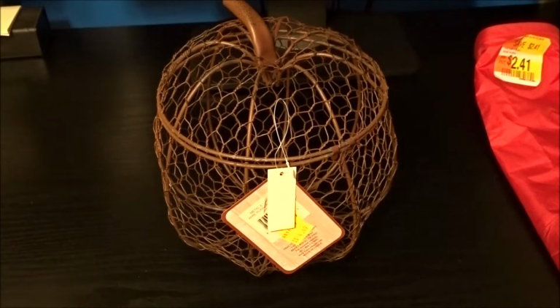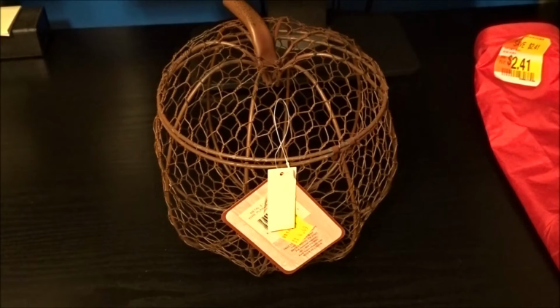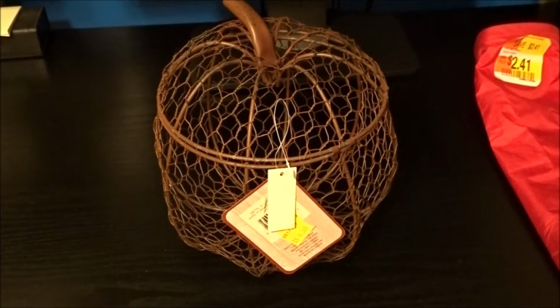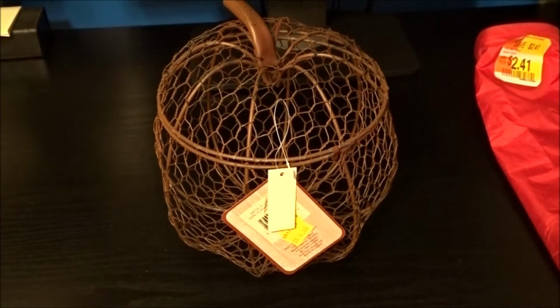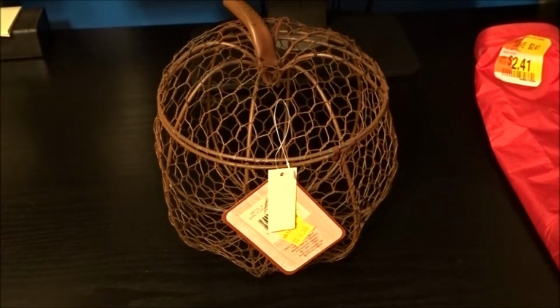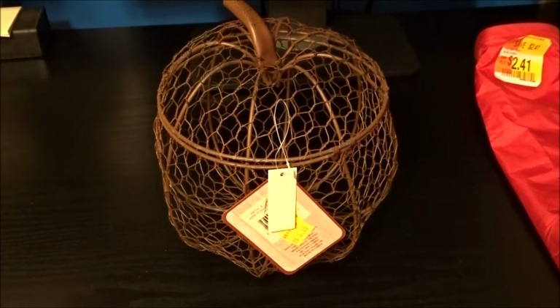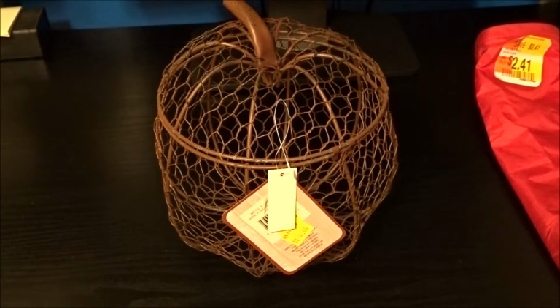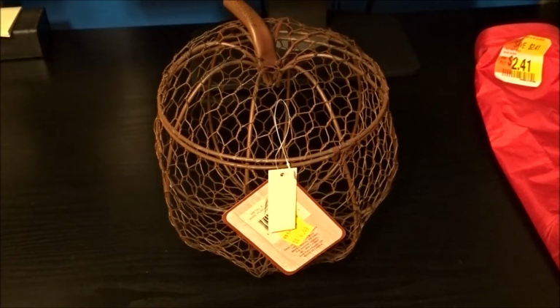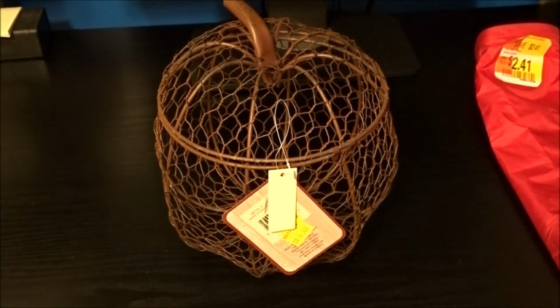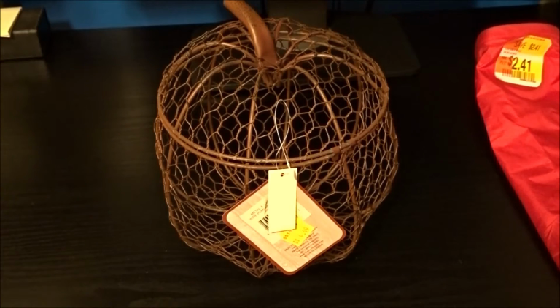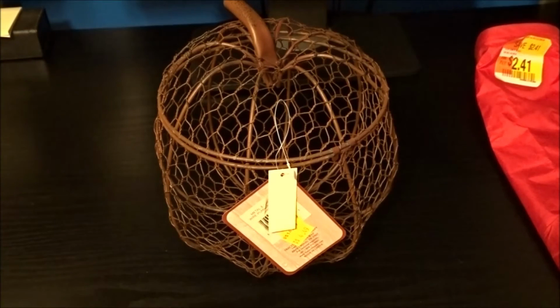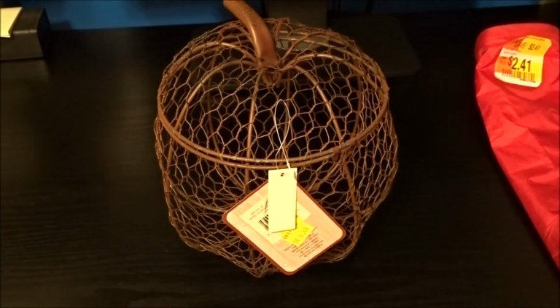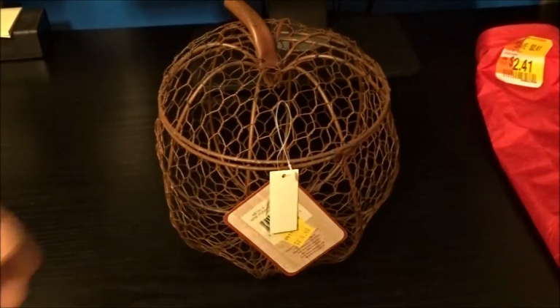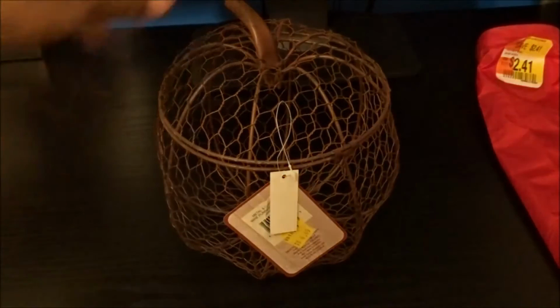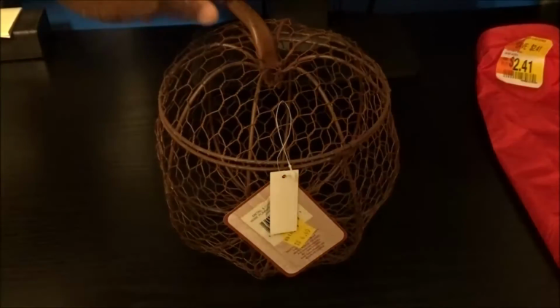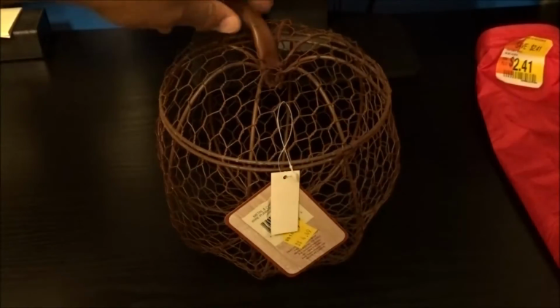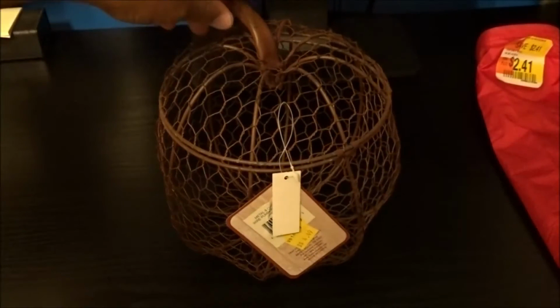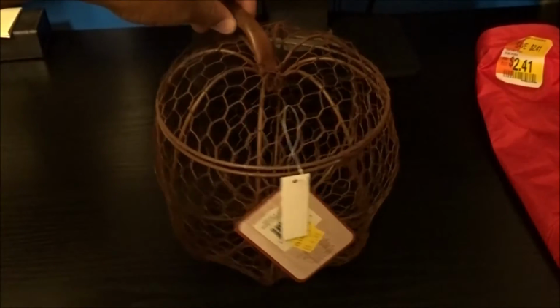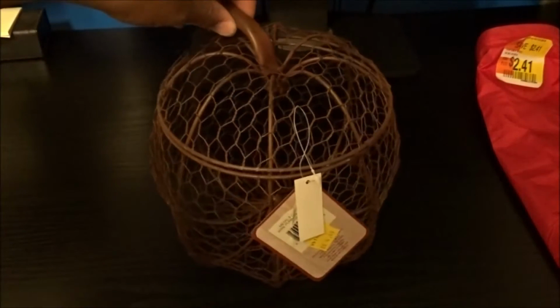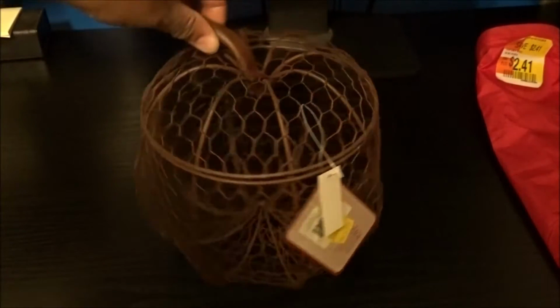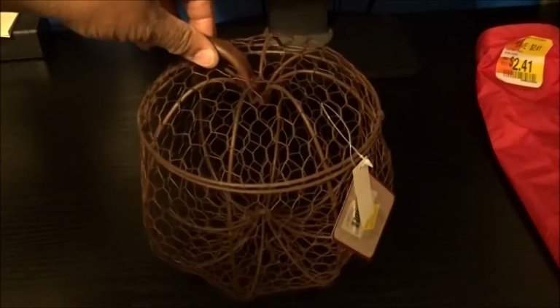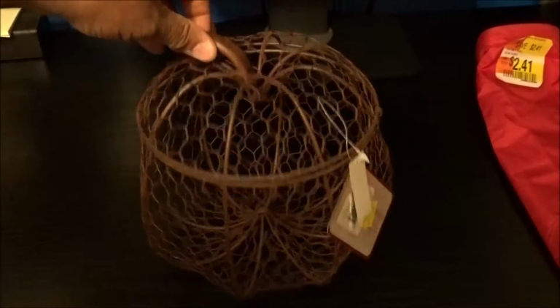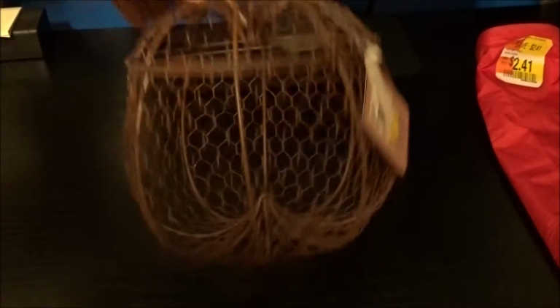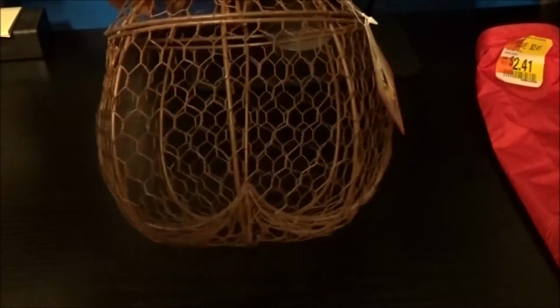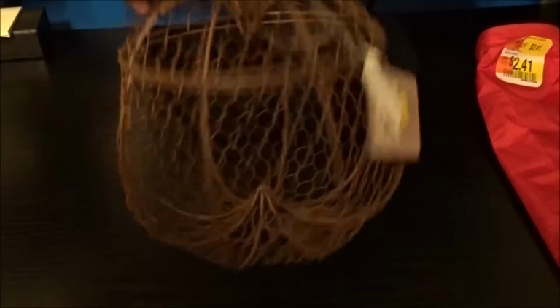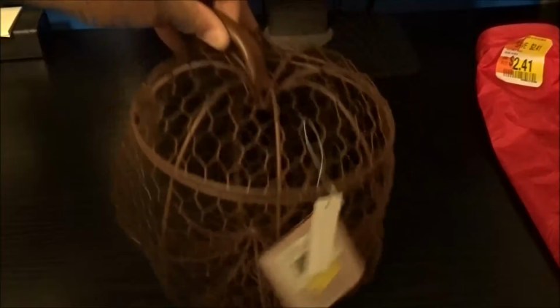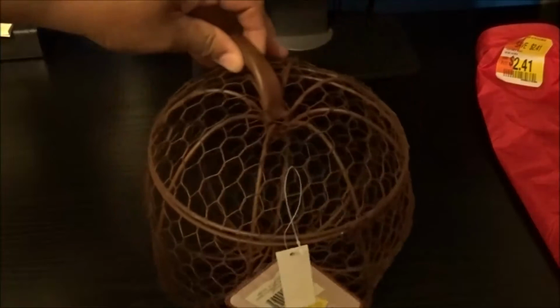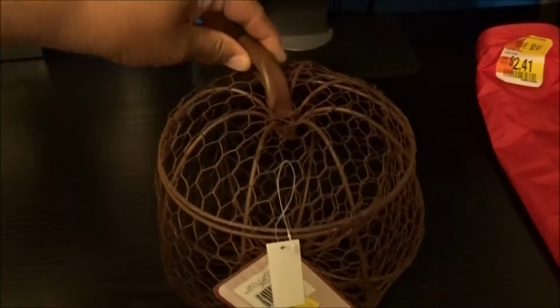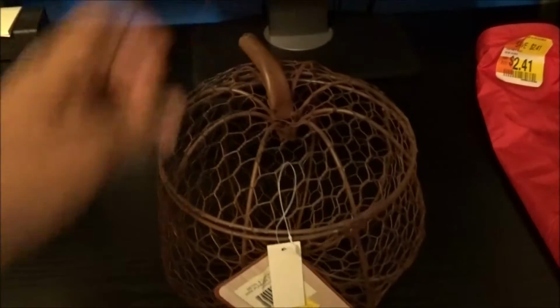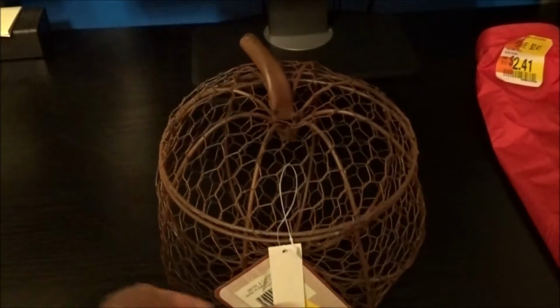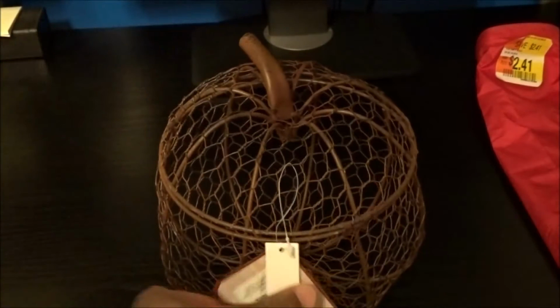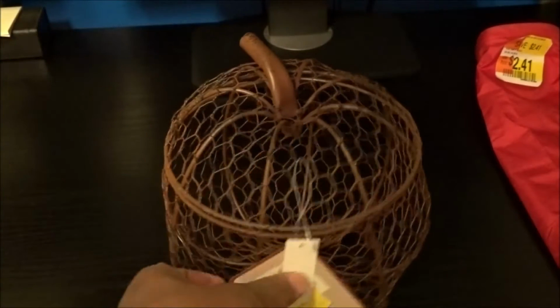Alright y'all, I got two things from two different places. The first thing I got is this cute little pumpkin decoration. I found this at Tractor Supply.